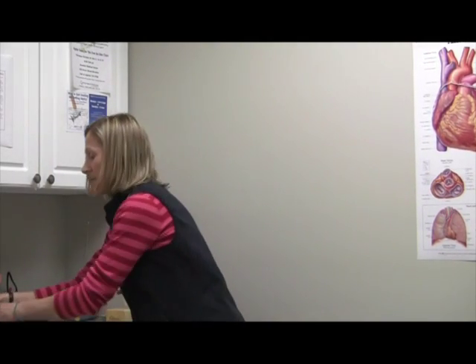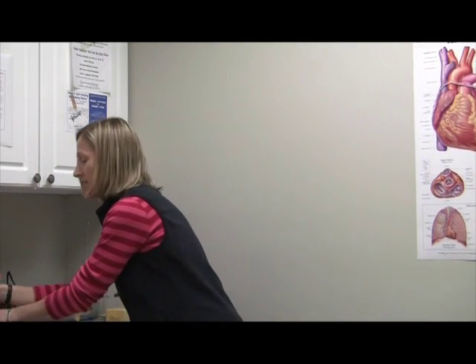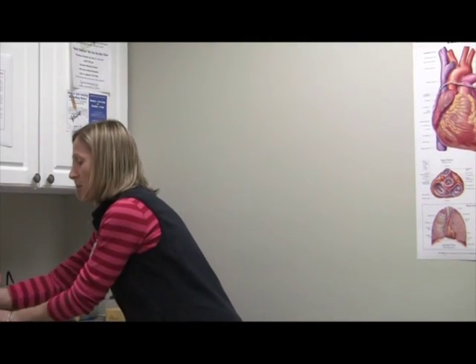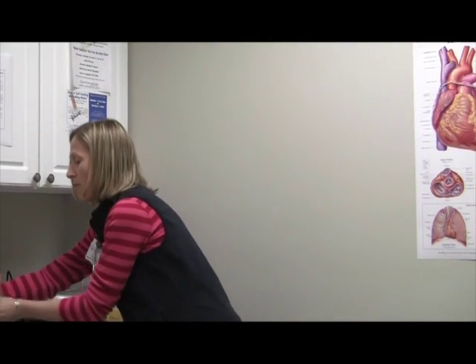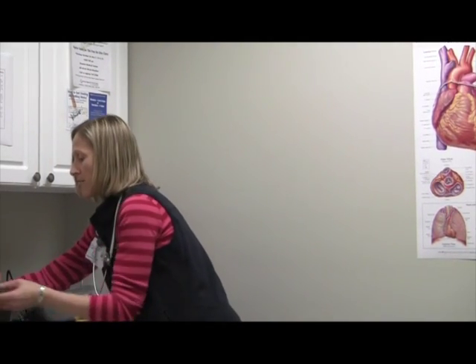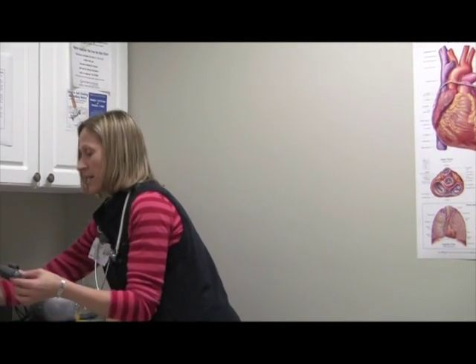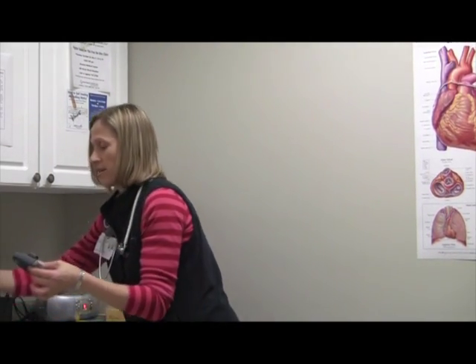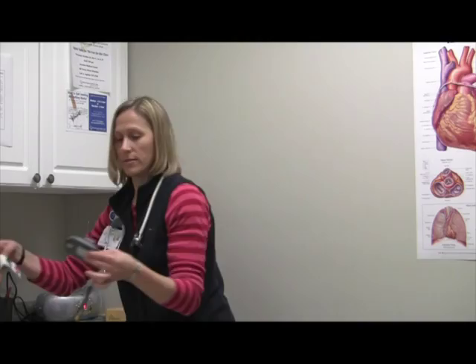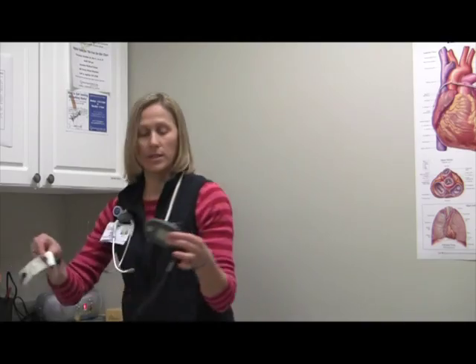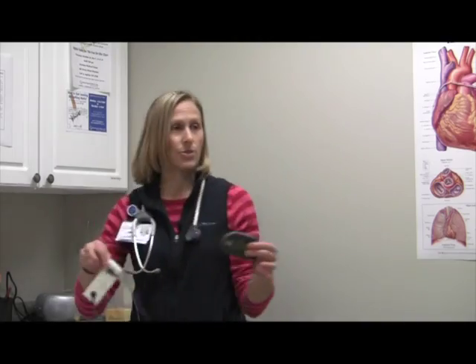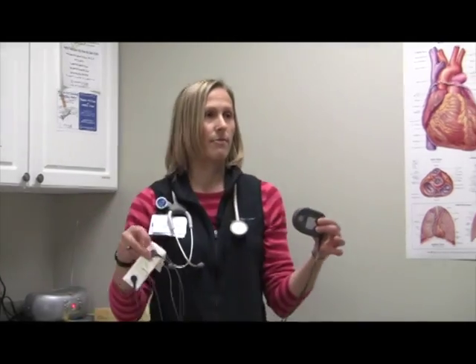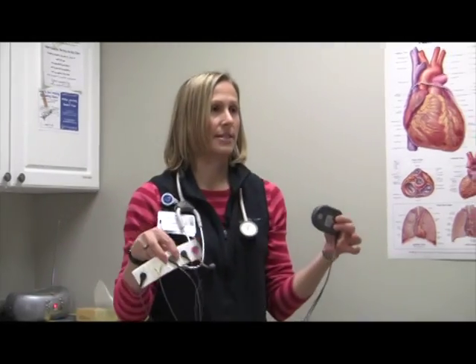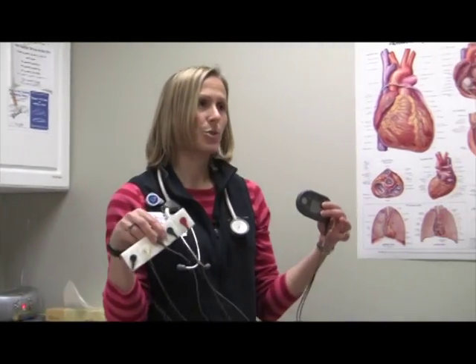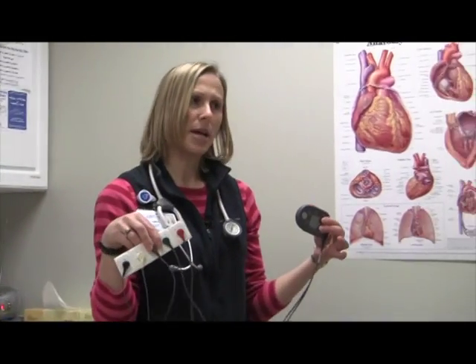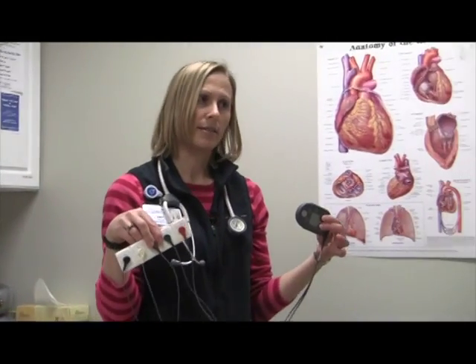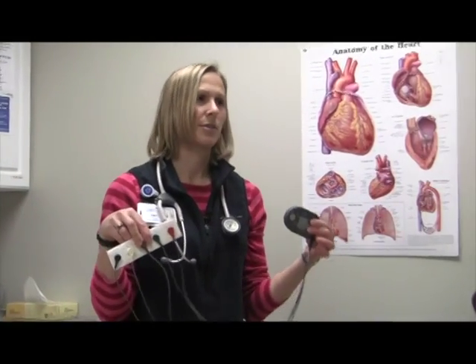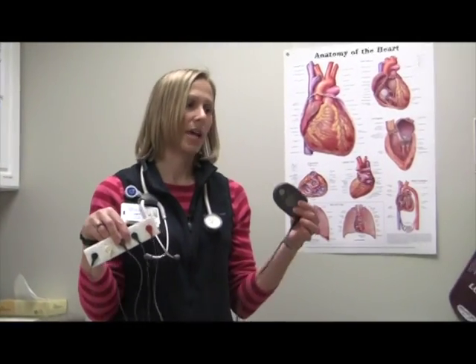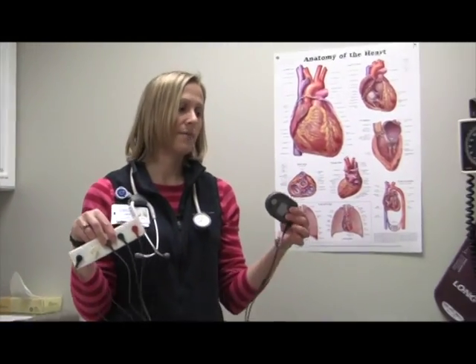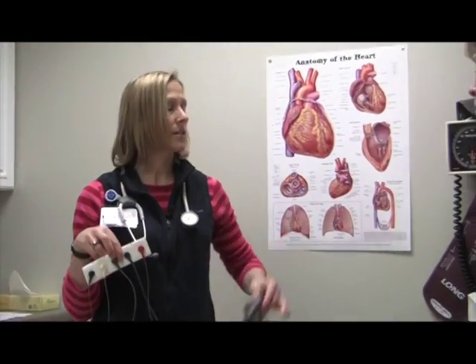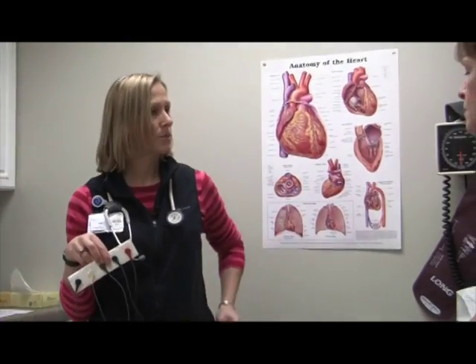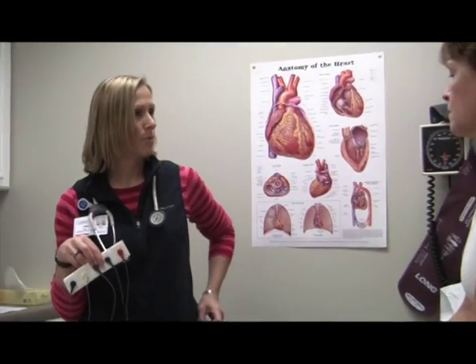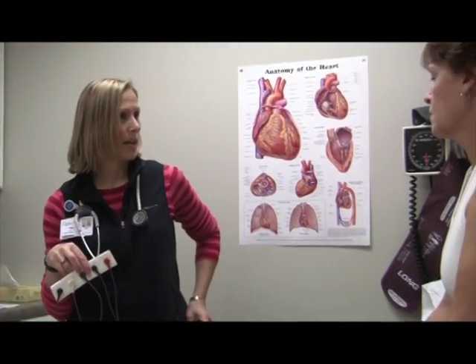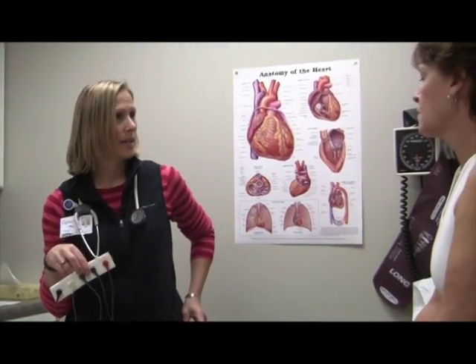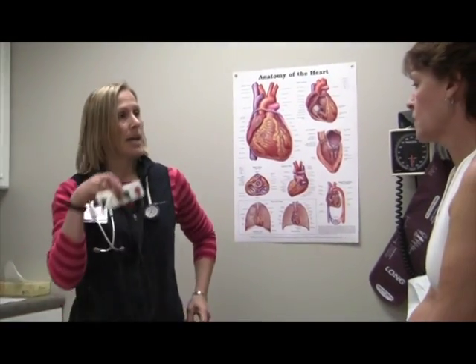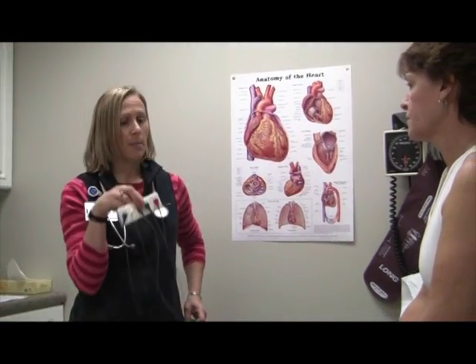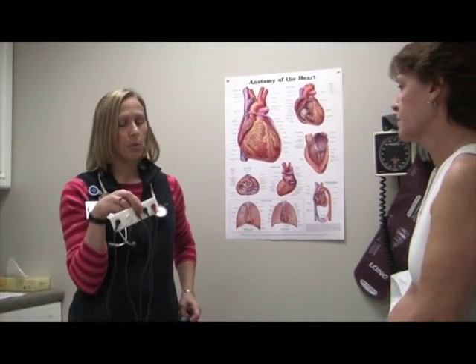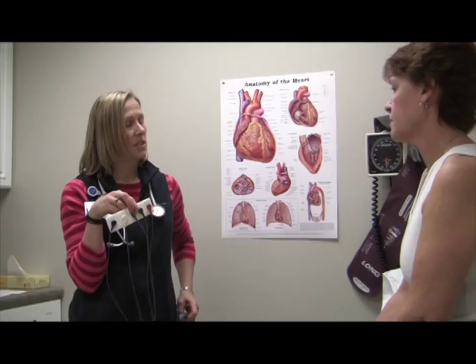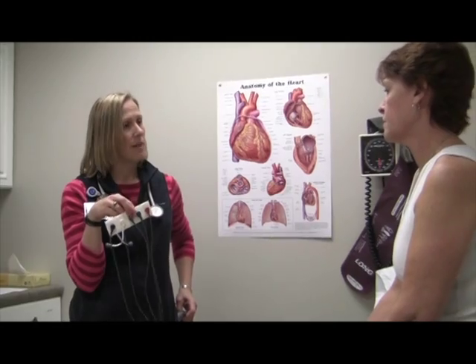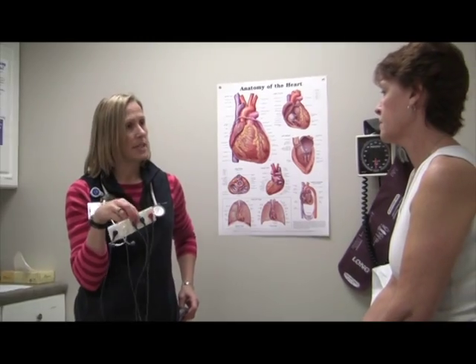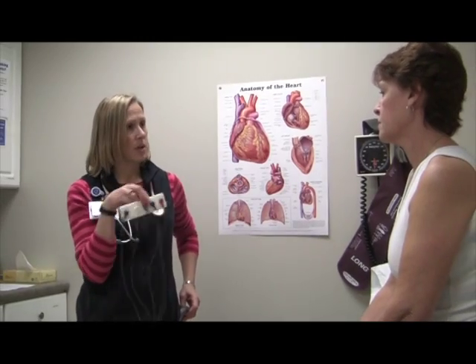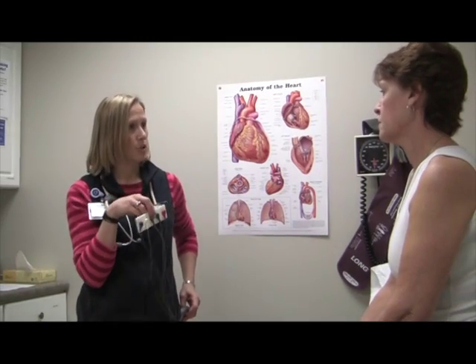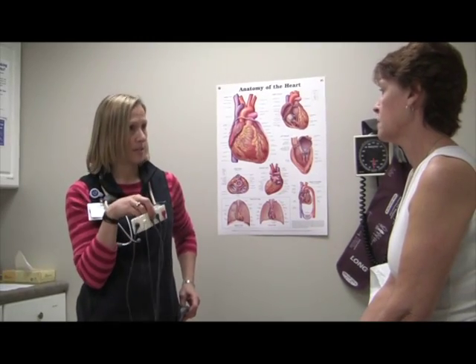This is the whole monitor right here, so it's not too big. You're going to have this clipped to a pocket and I'm going to put these five leads on your chest.